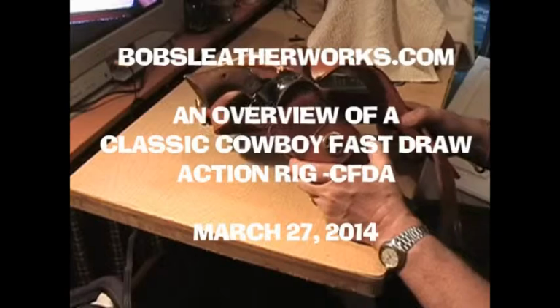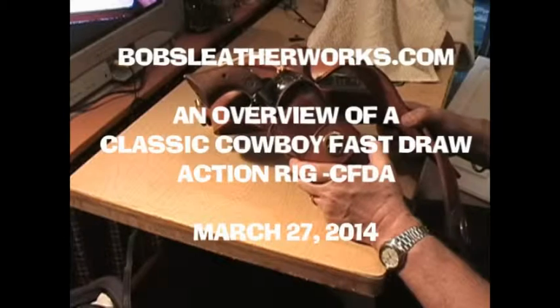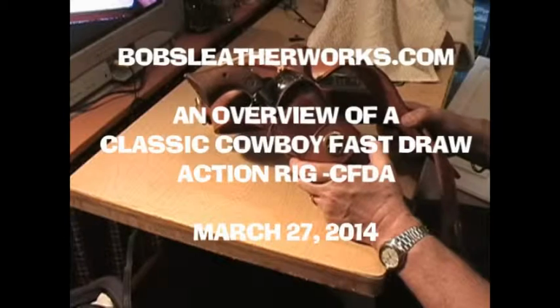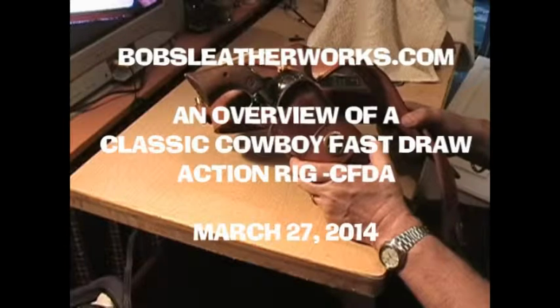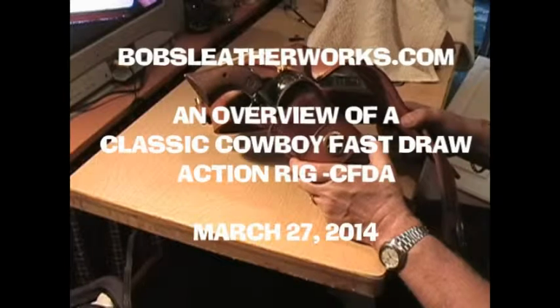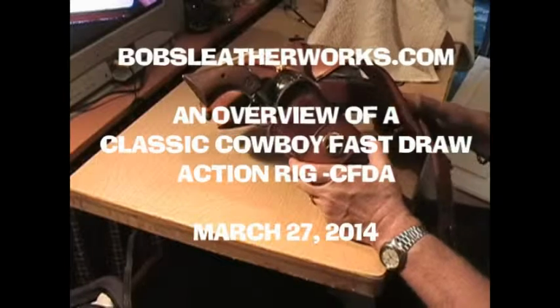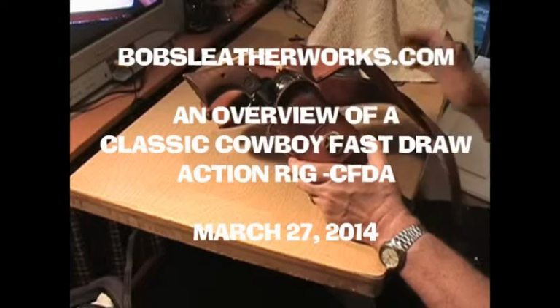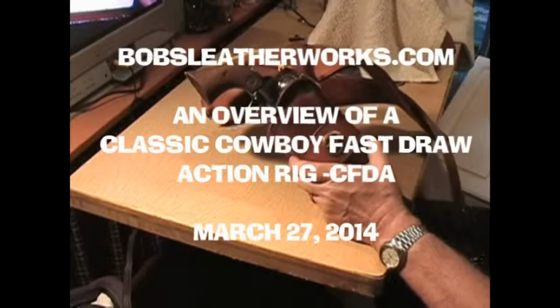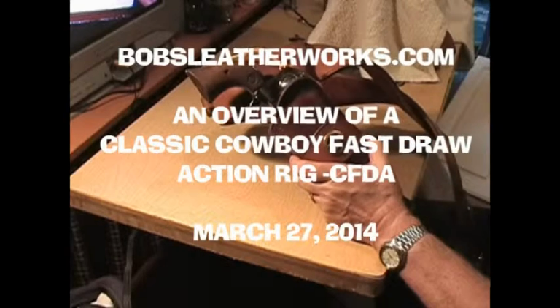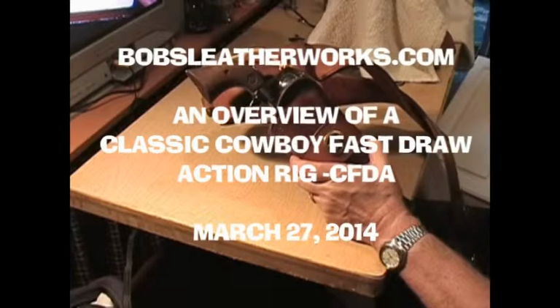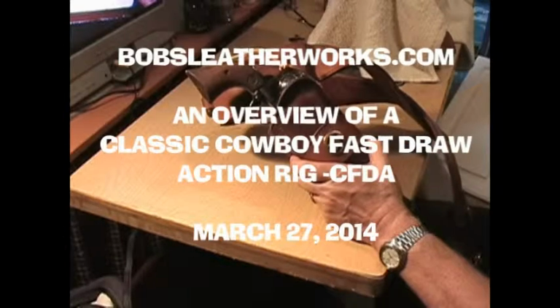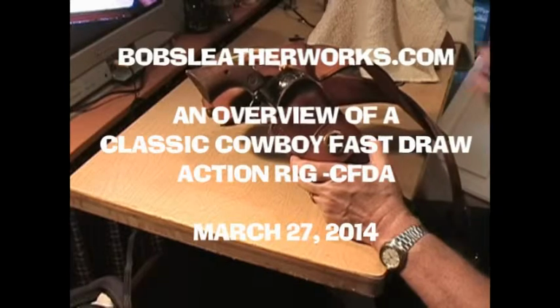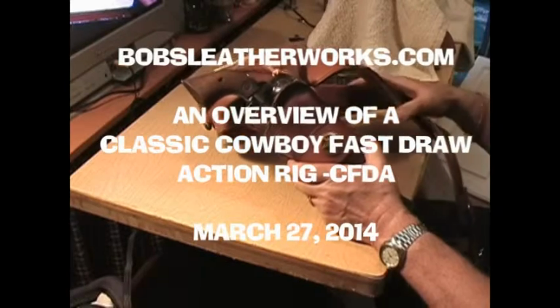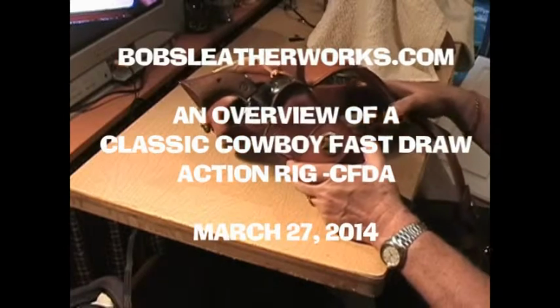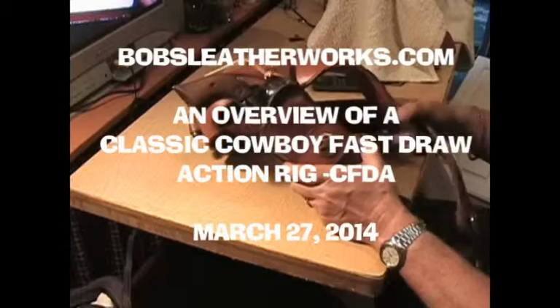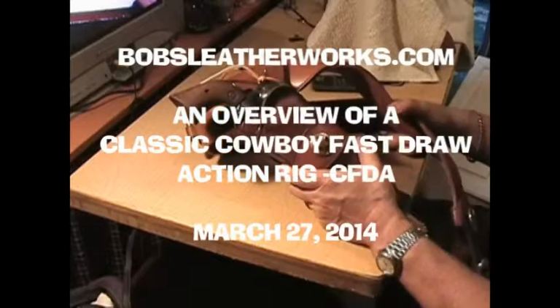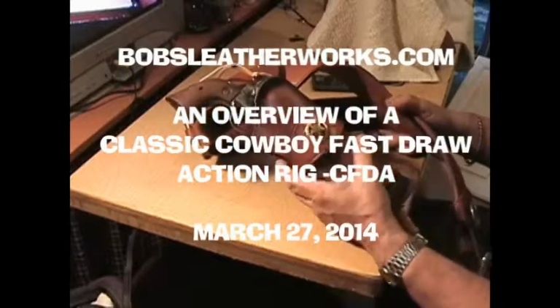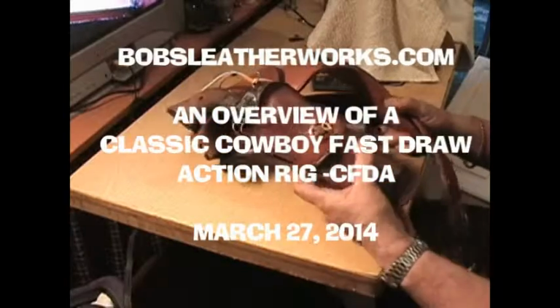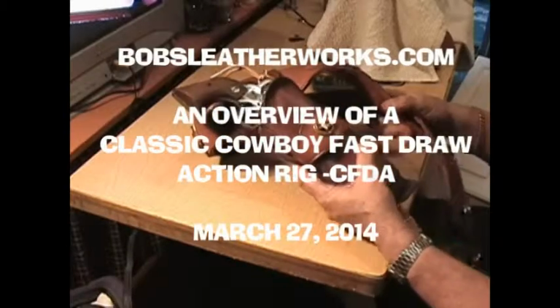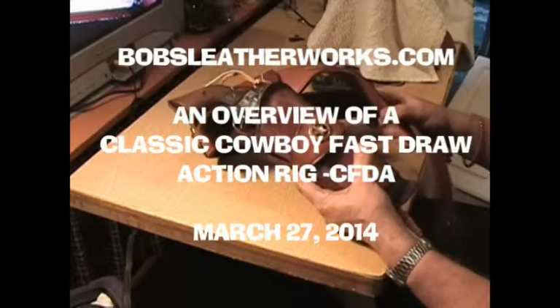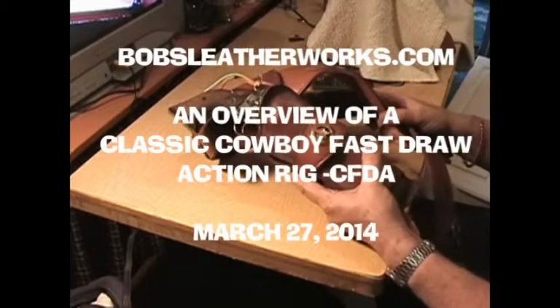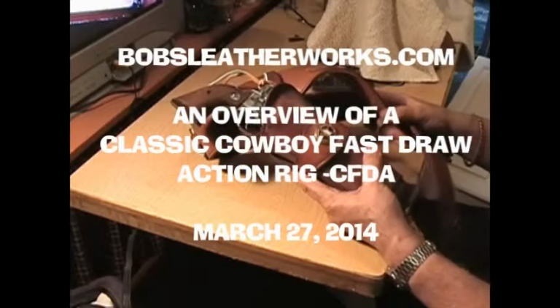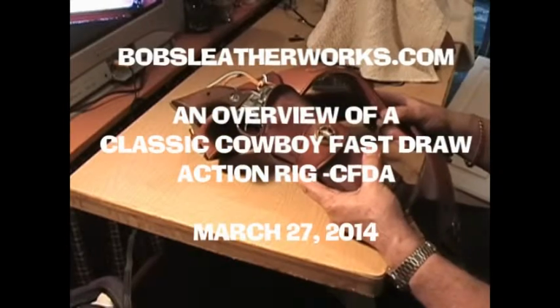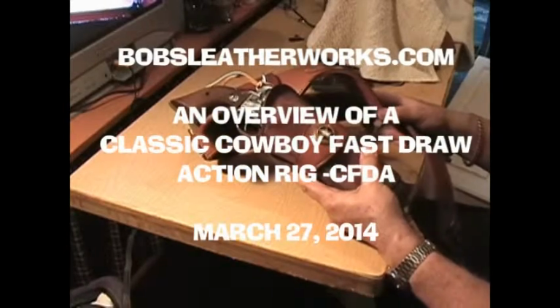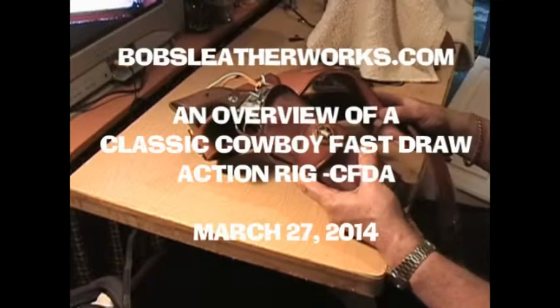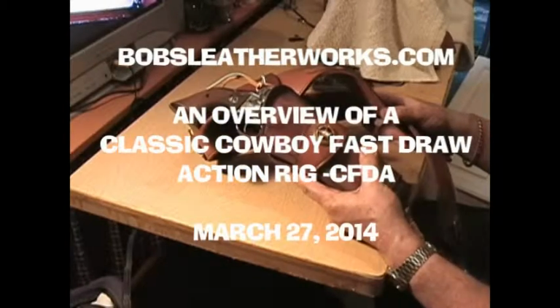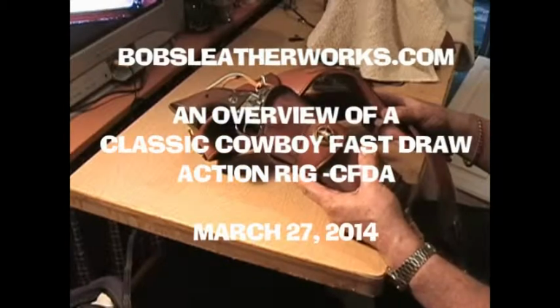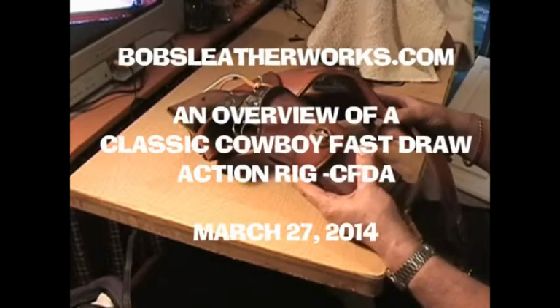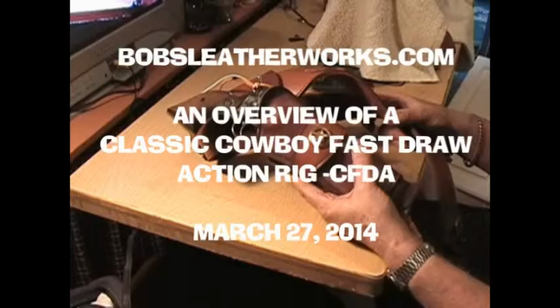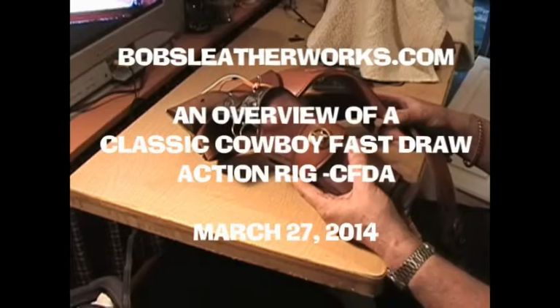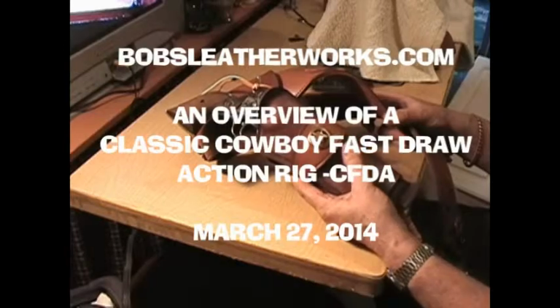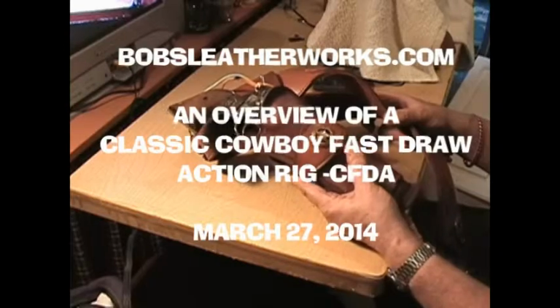From Bob's Leather Works in Raleigh, North Carolina. I've got another rig to show you — a couple of small things but nevertheless something a little different. Some more information.